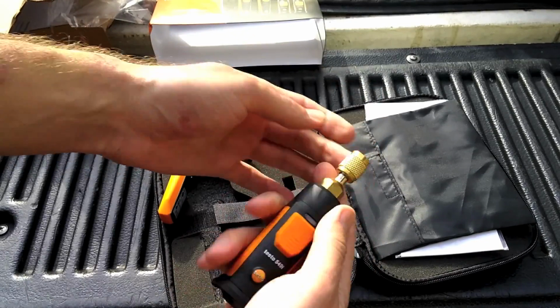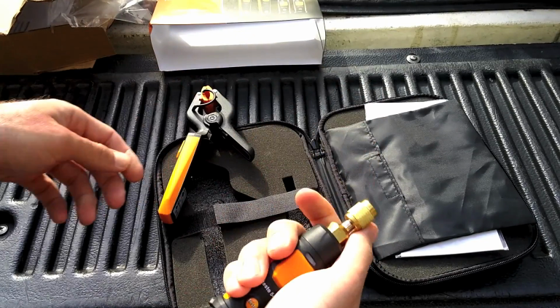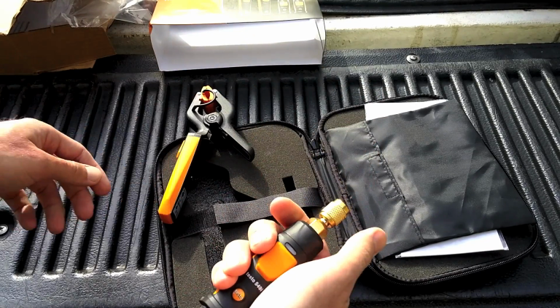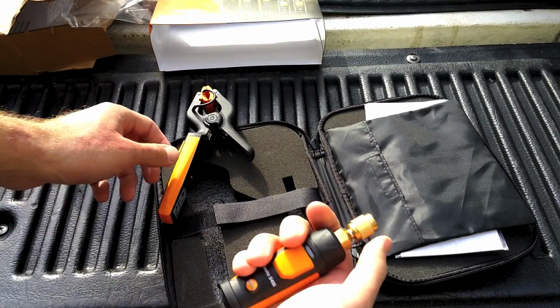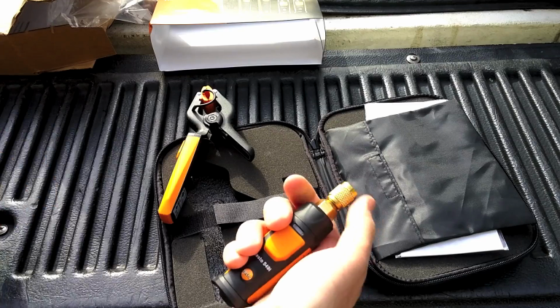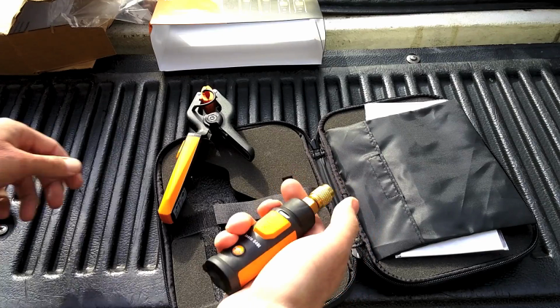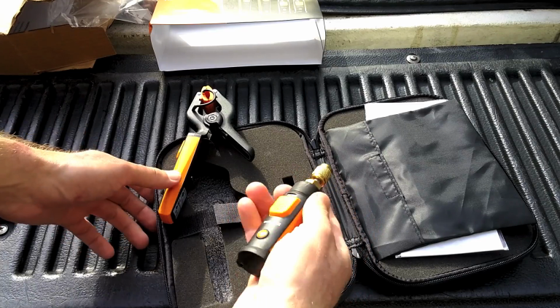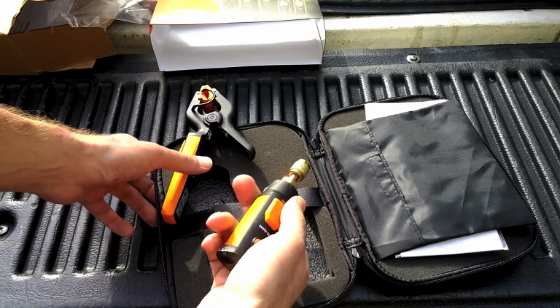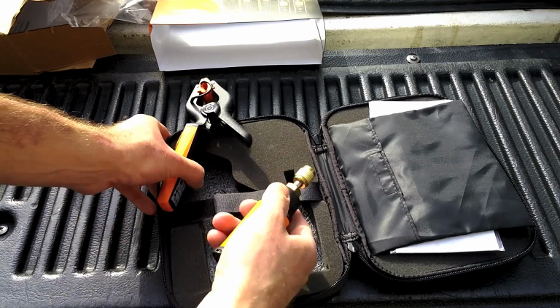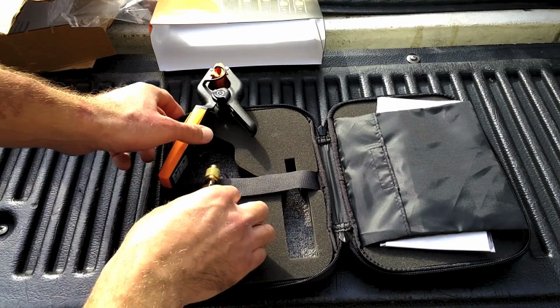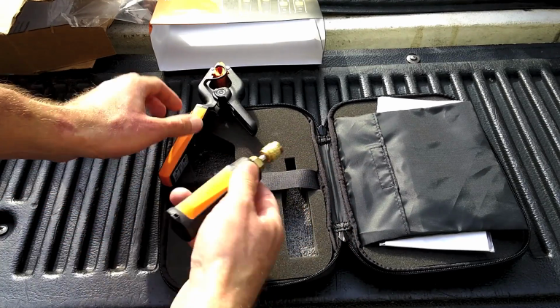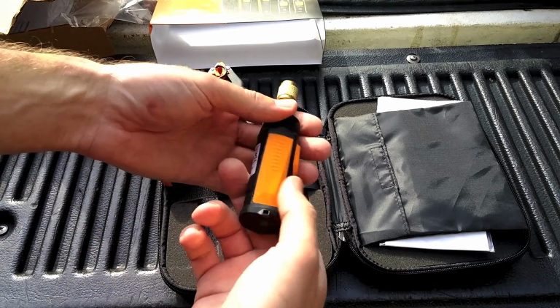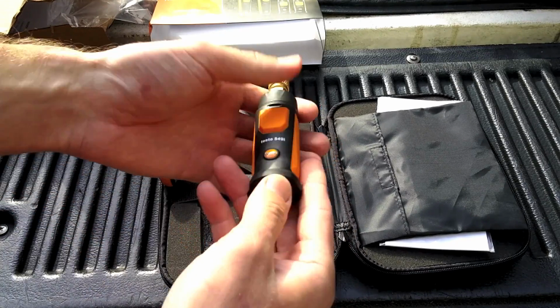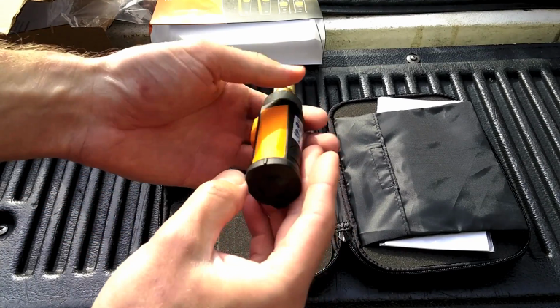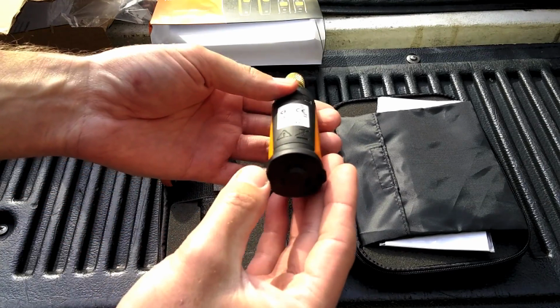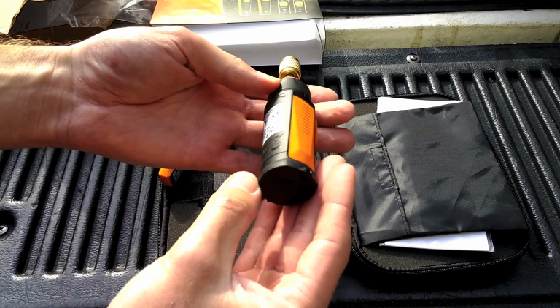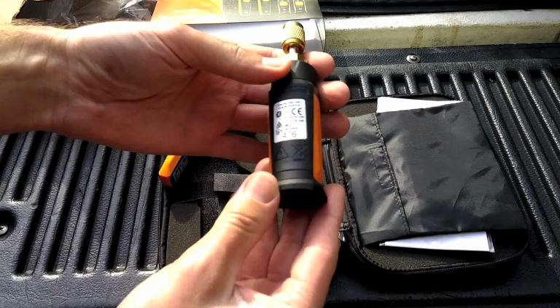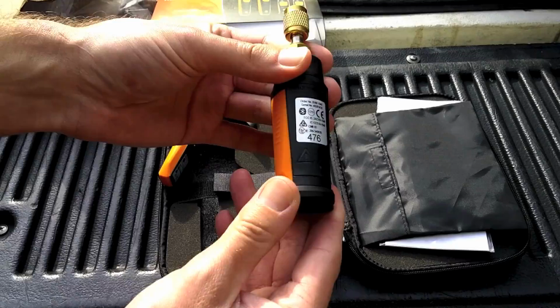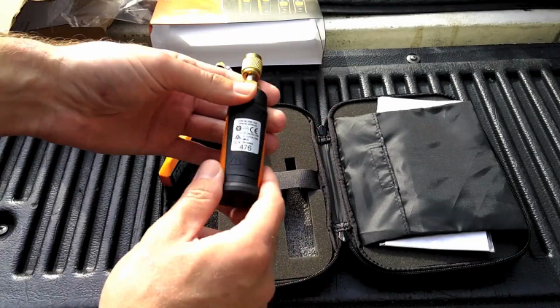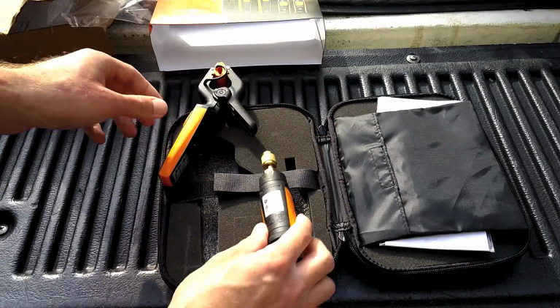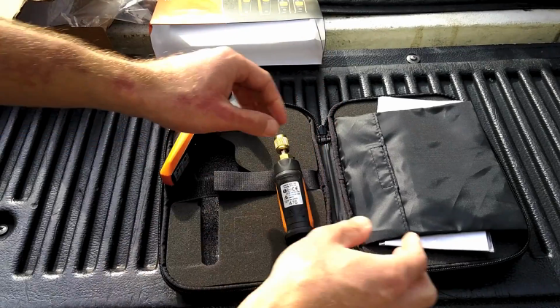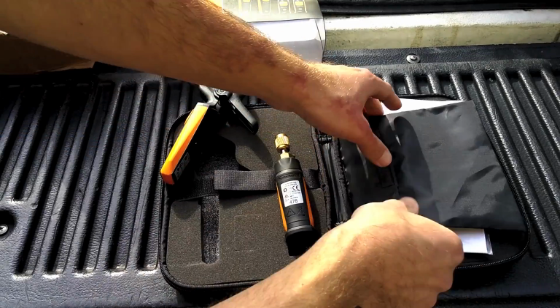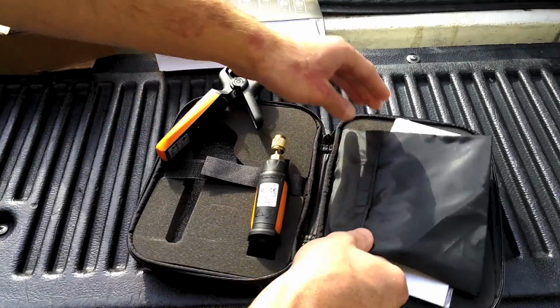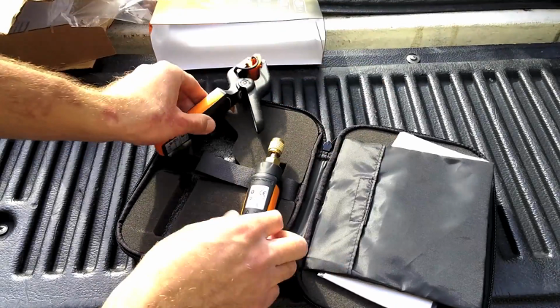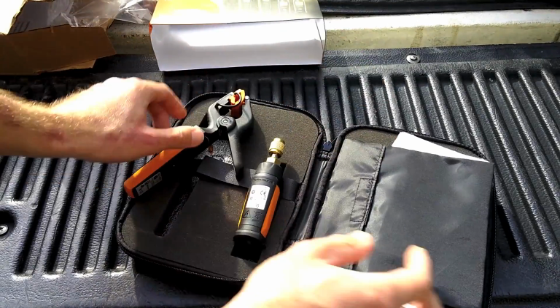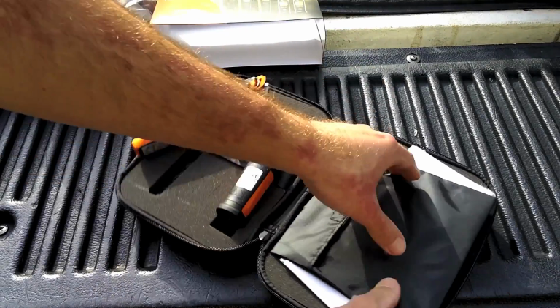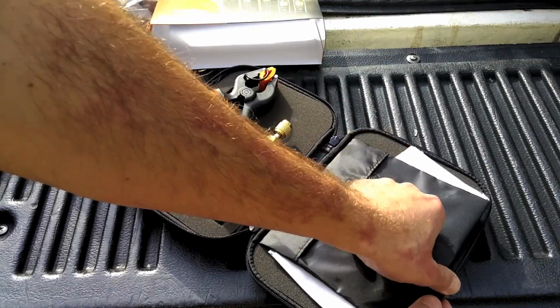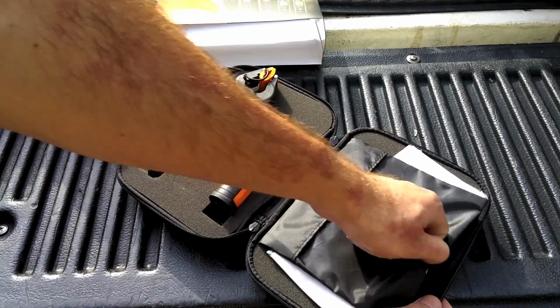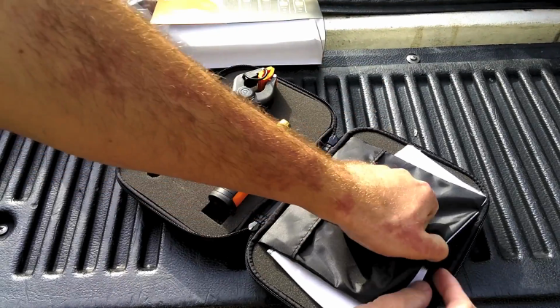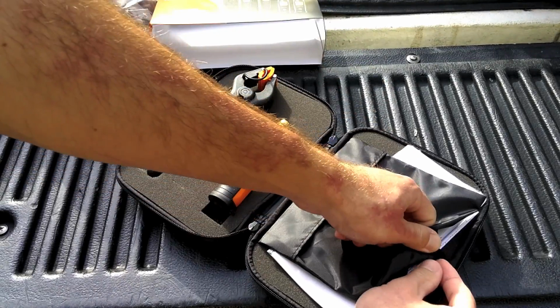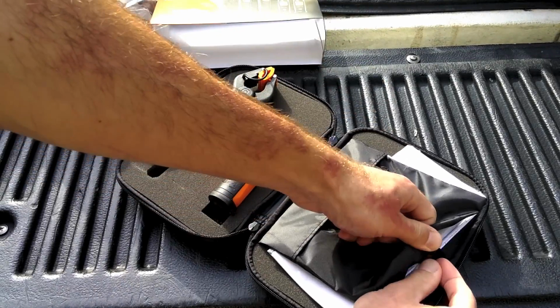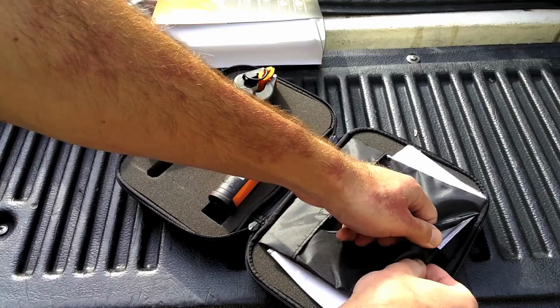This is one of the pressure probes. I think the batteries are already in here. I'll go see about that. Now let's go on the other side — it's going to be the same exact thing.